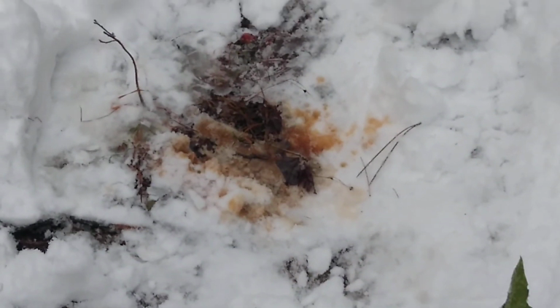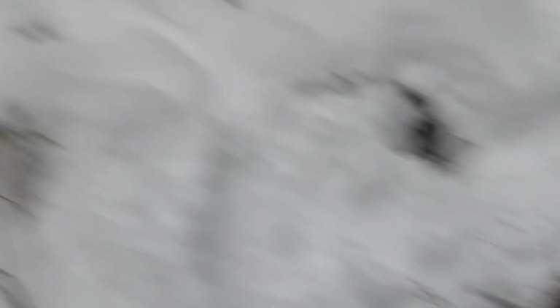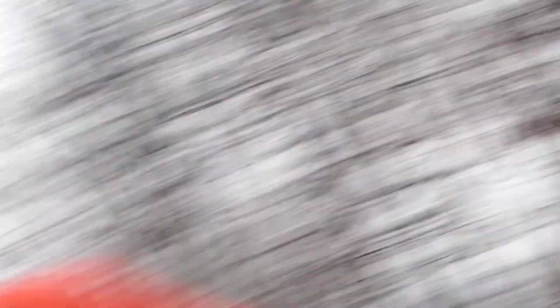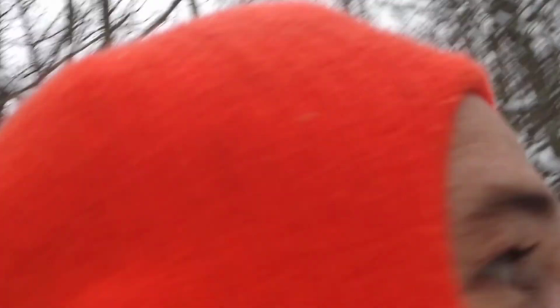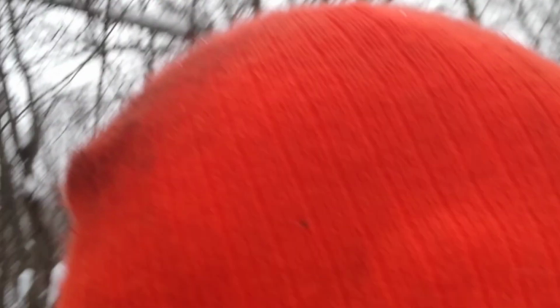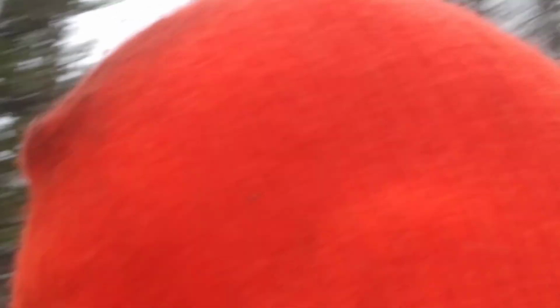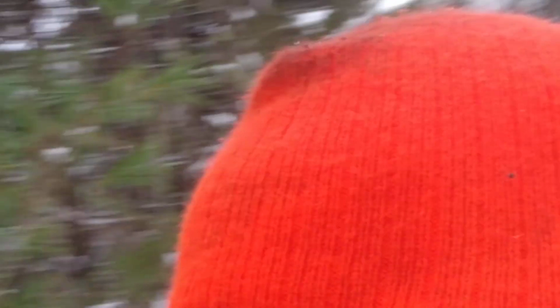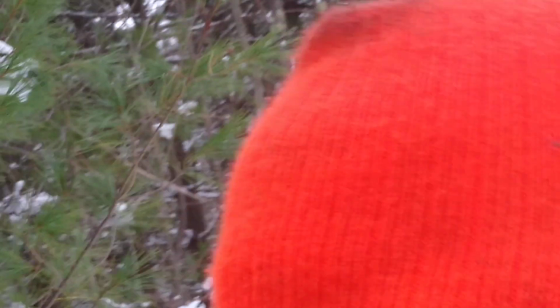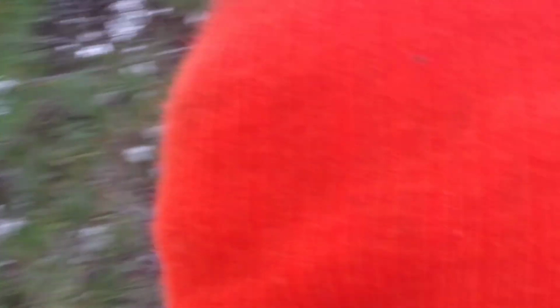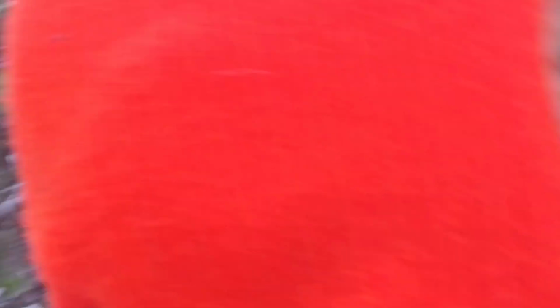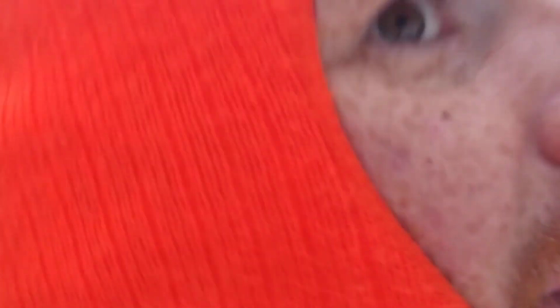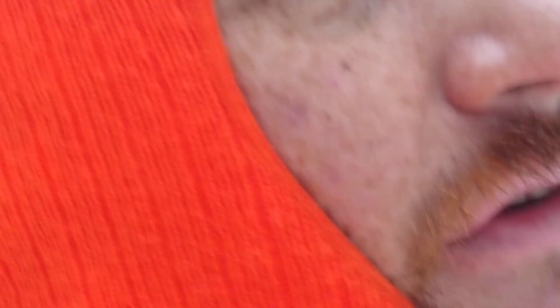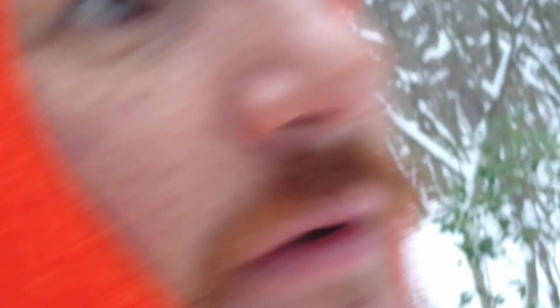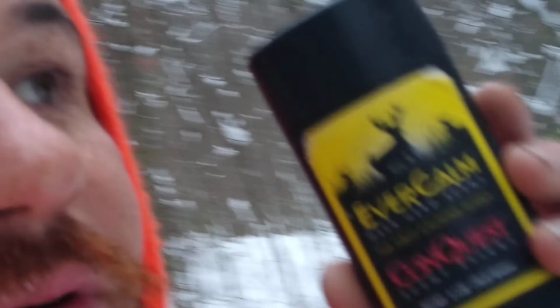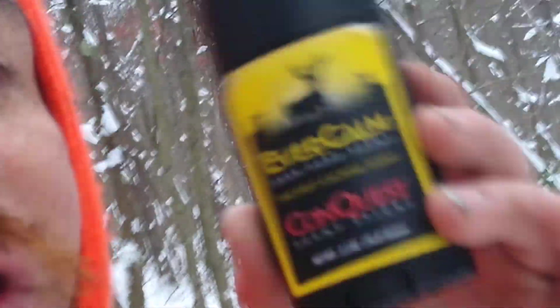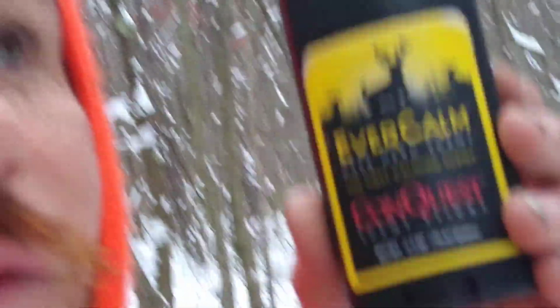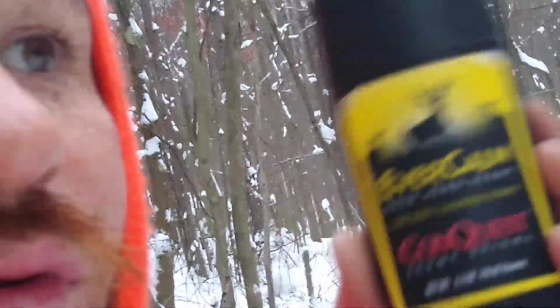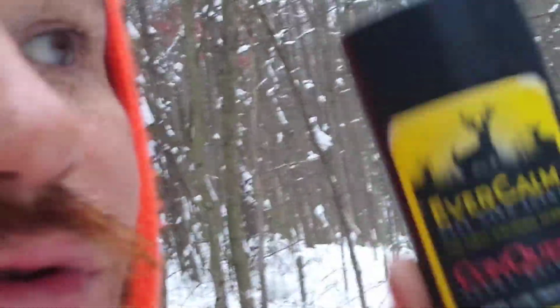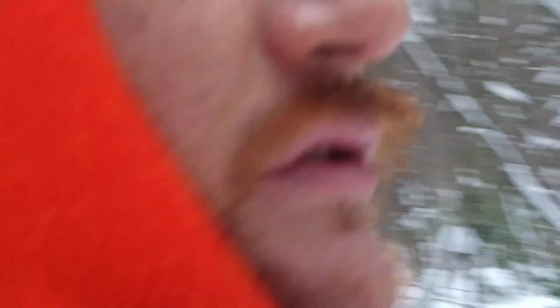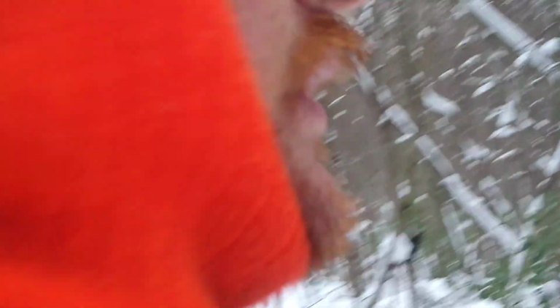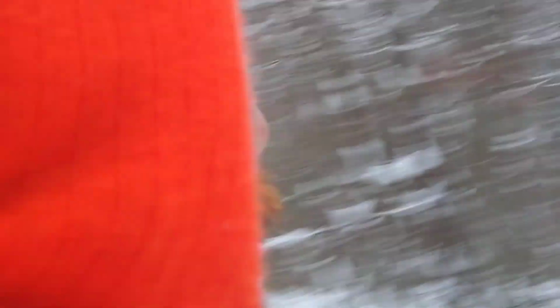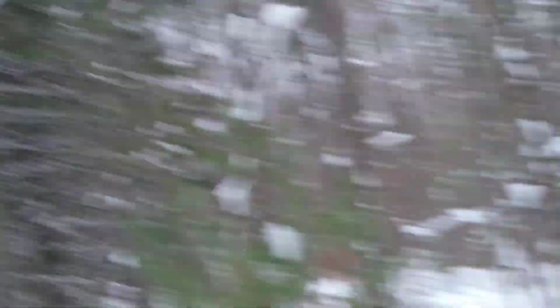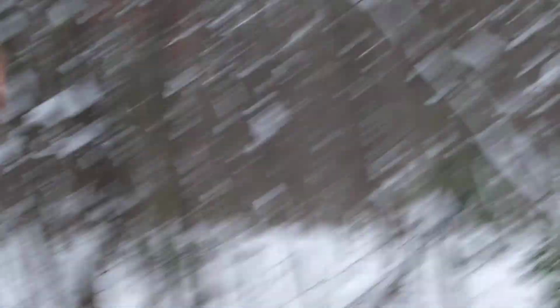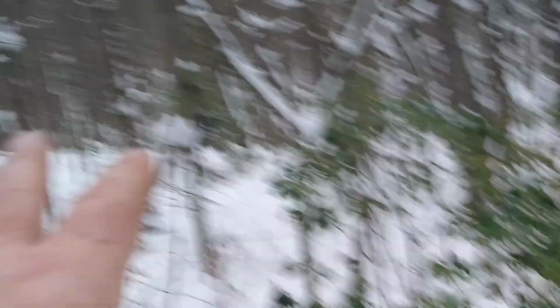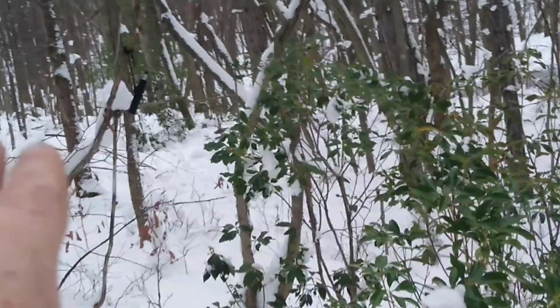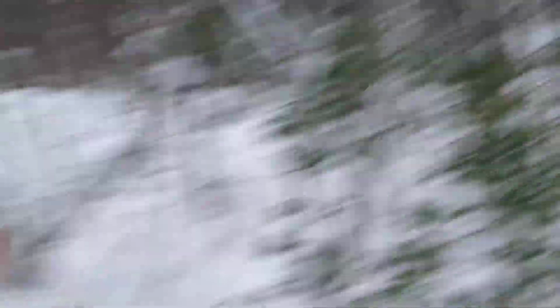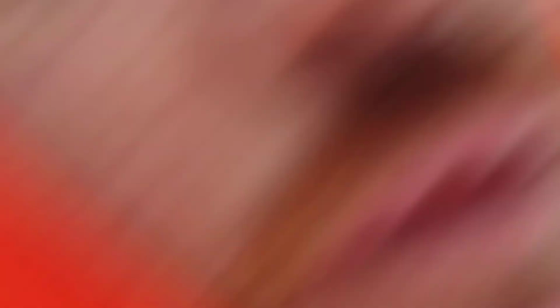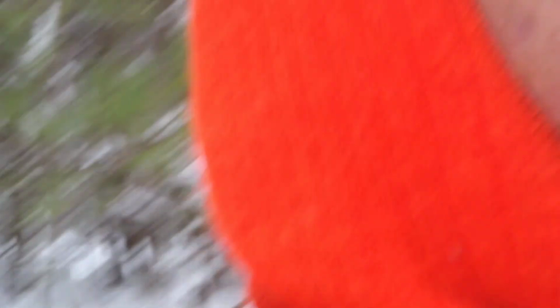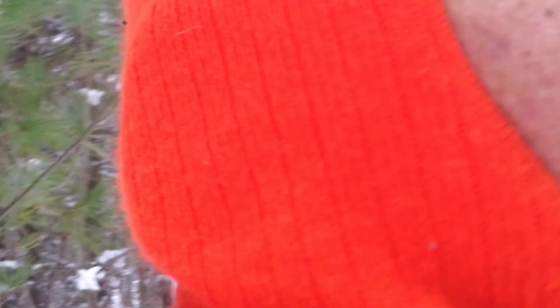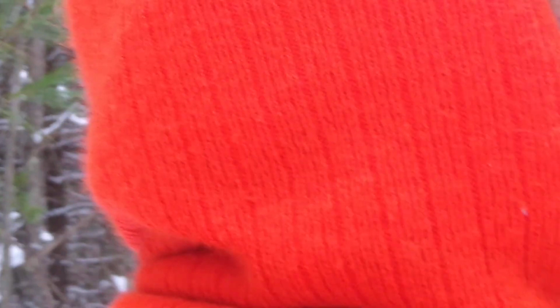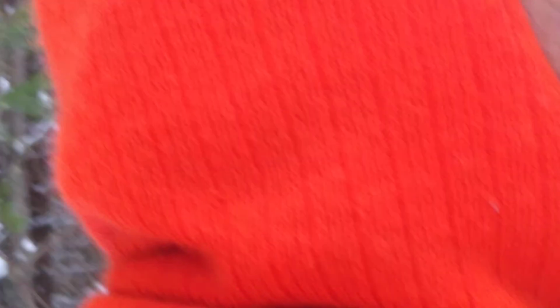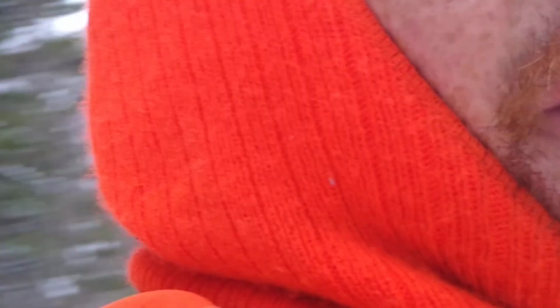My buddy said we're going to use it, so we put it right there in that little spot. These are not my sponsors, but this stuff works really good. The cool thing about this product — we have sweet corn smell, we have some sweet corn smell.